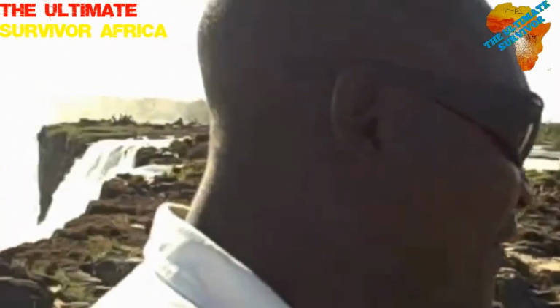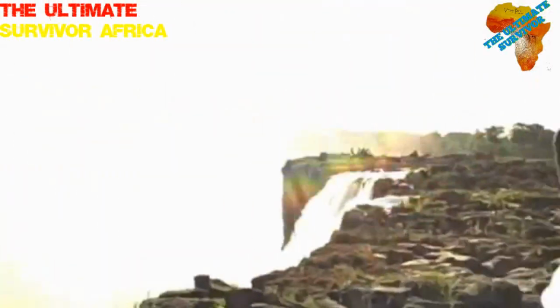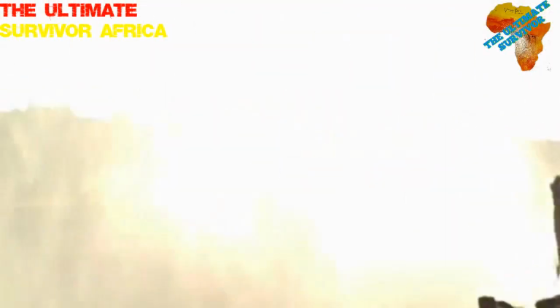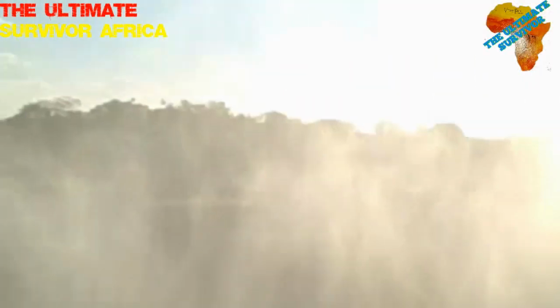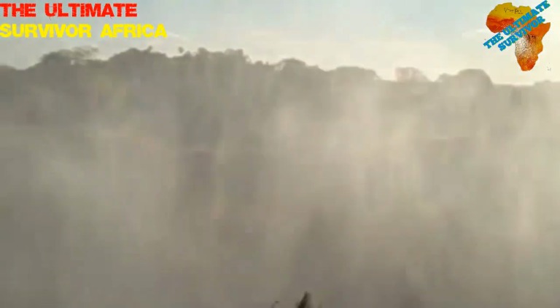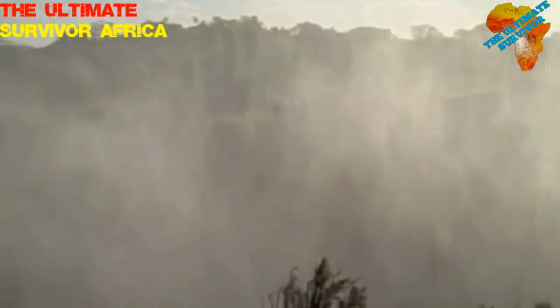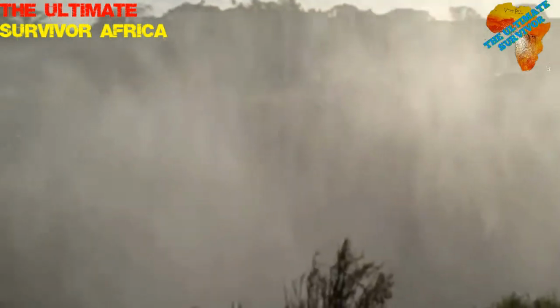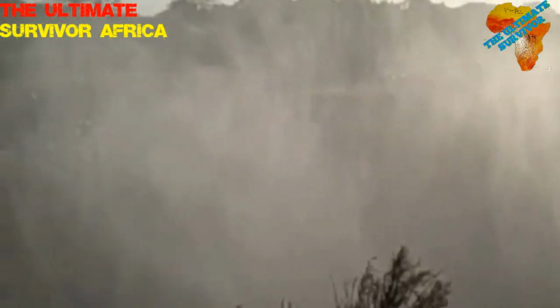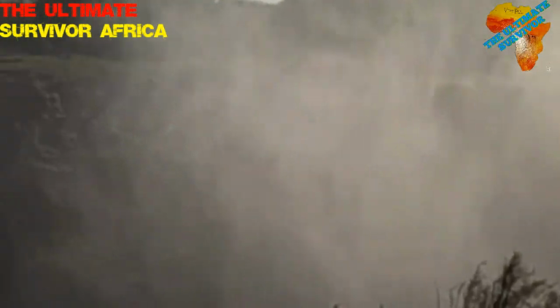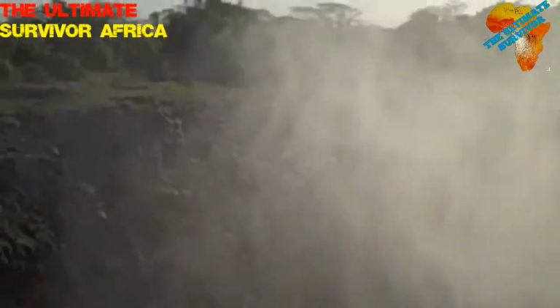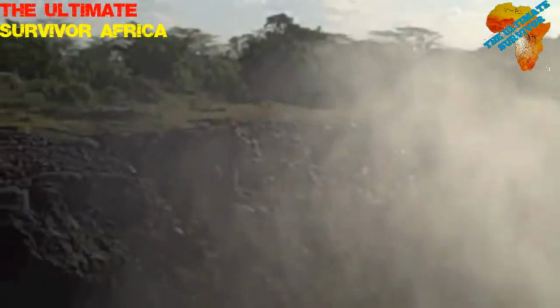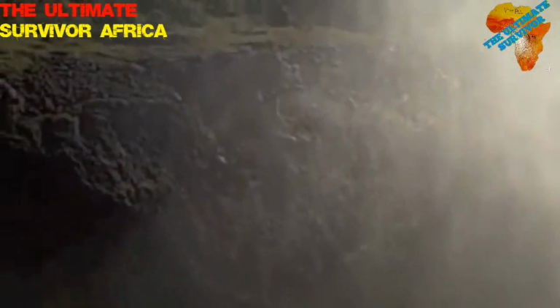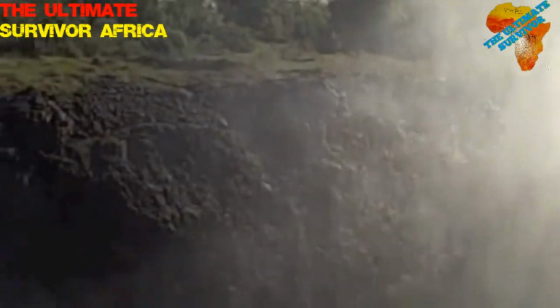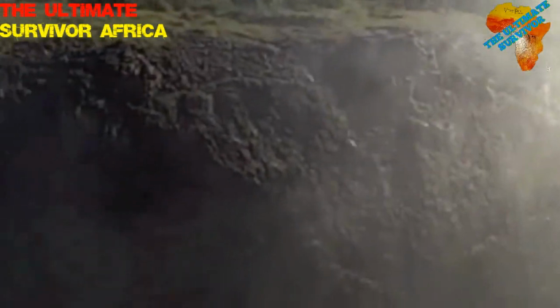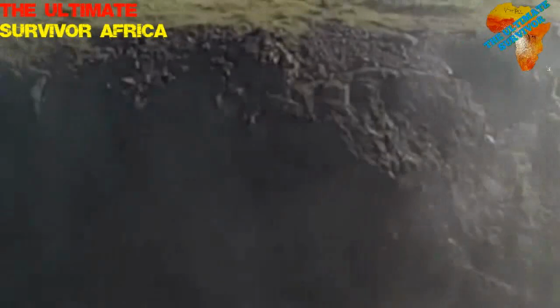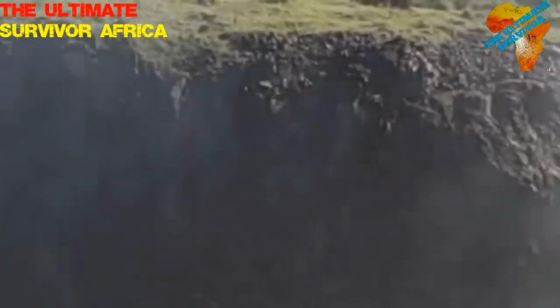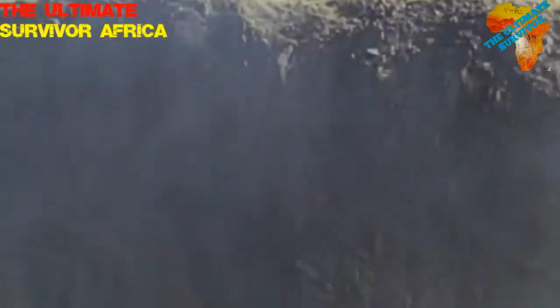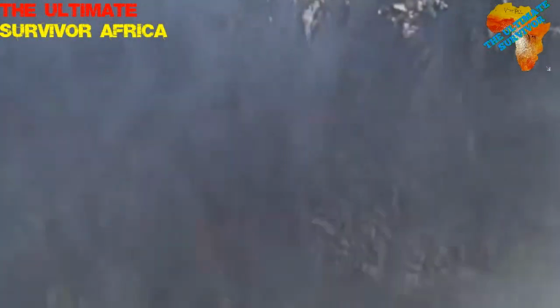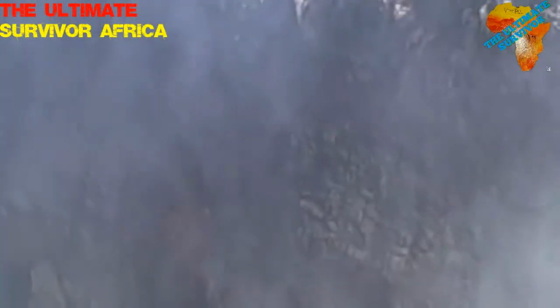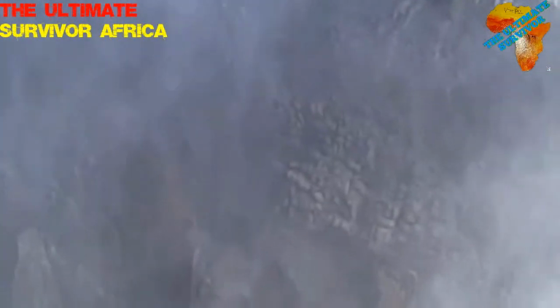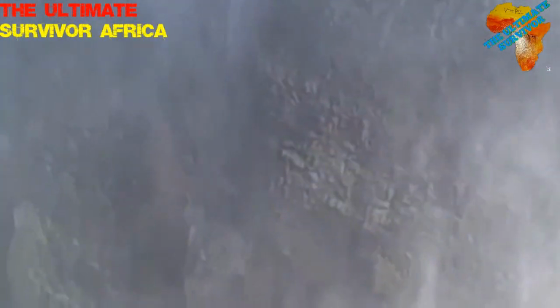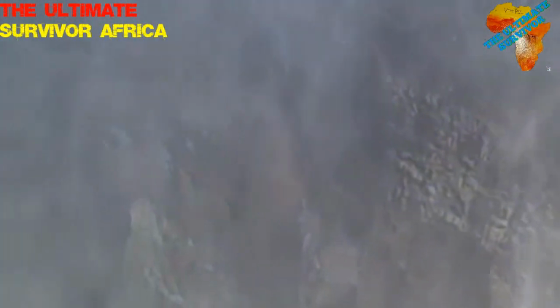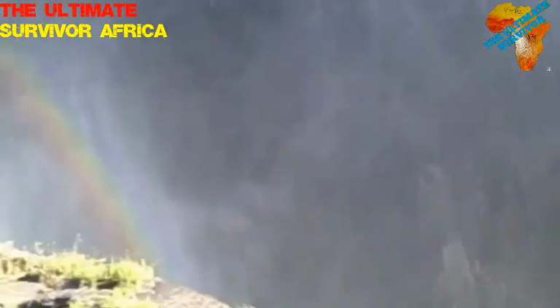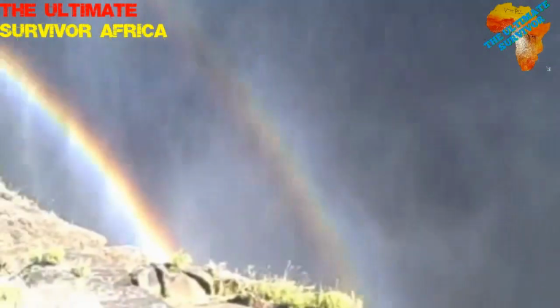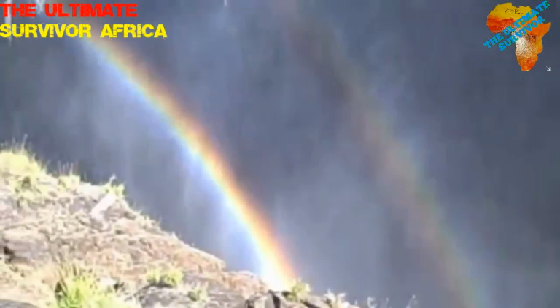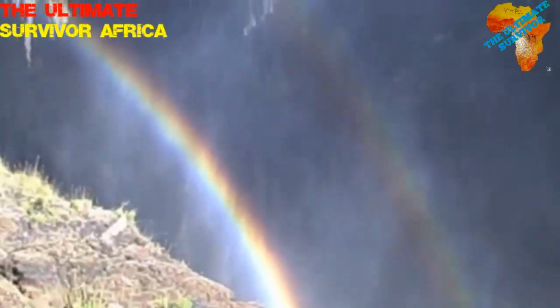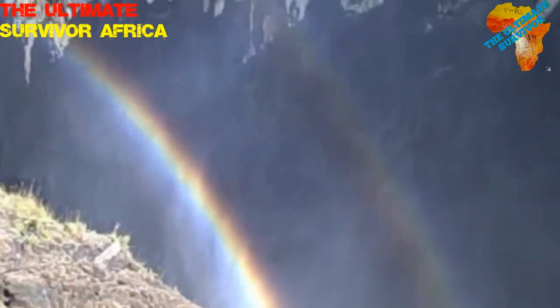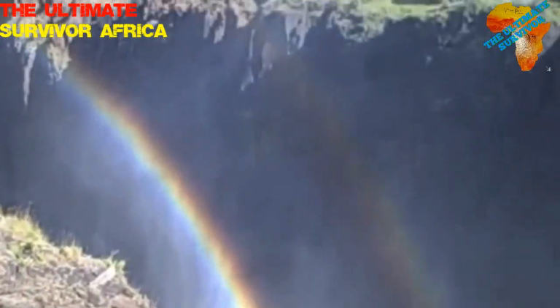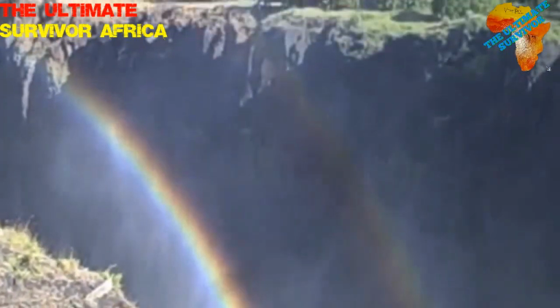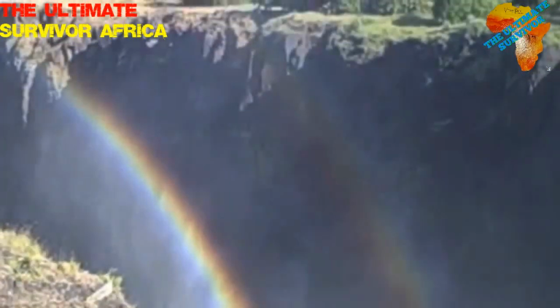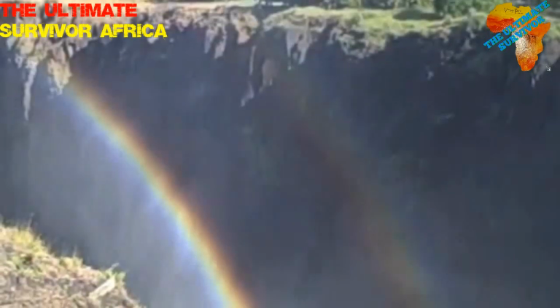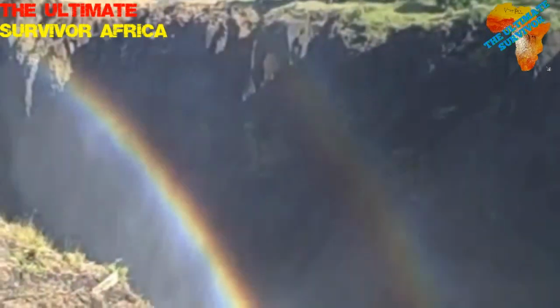From here we're going to have a flow of 3,000 to 4,000. Look at the rainbows — beautiful!